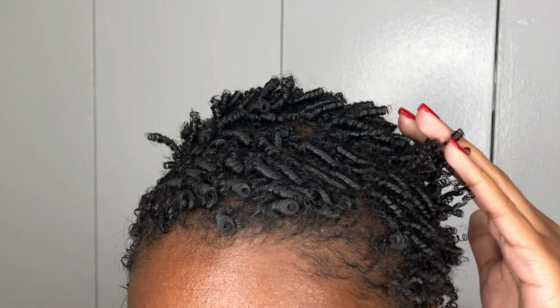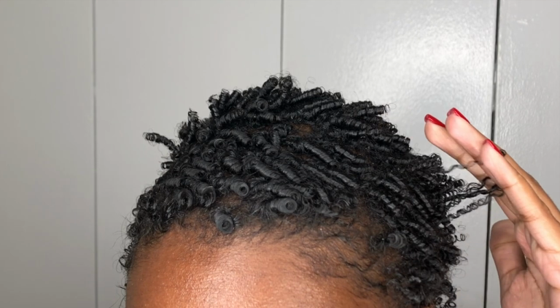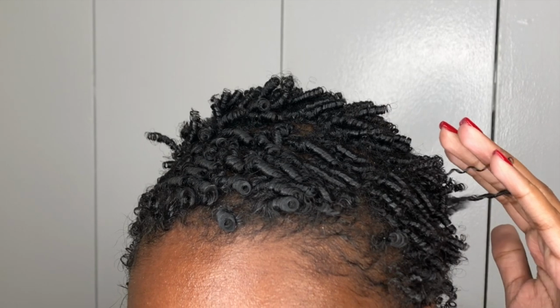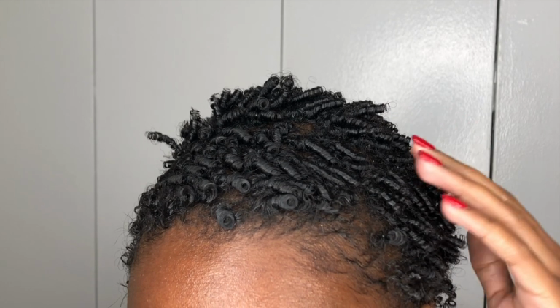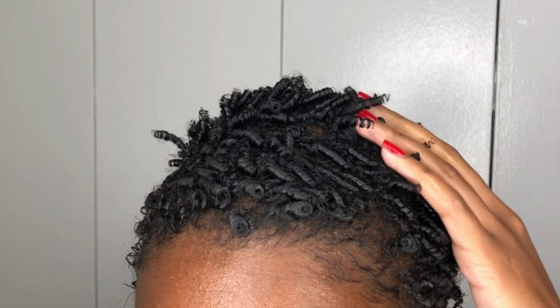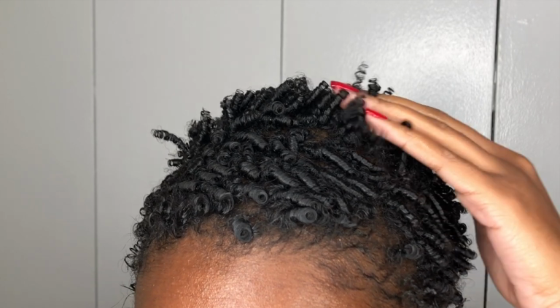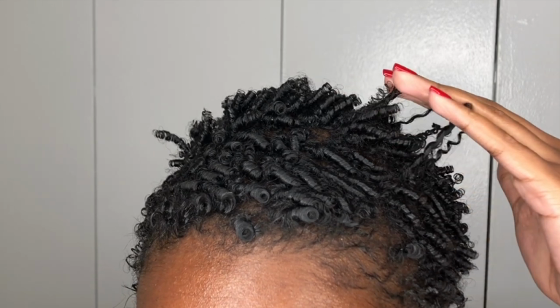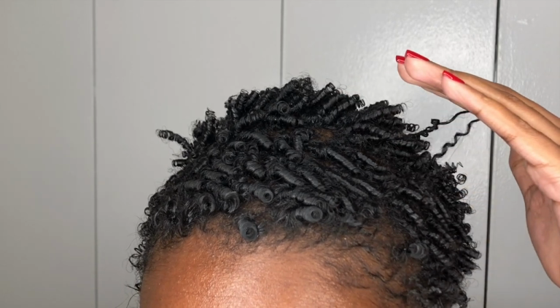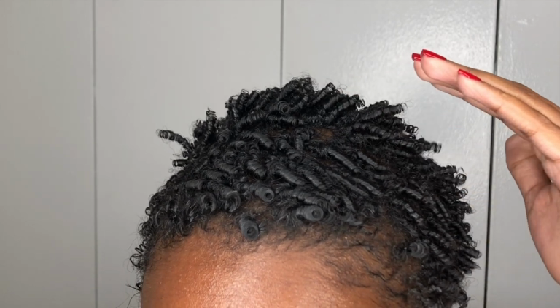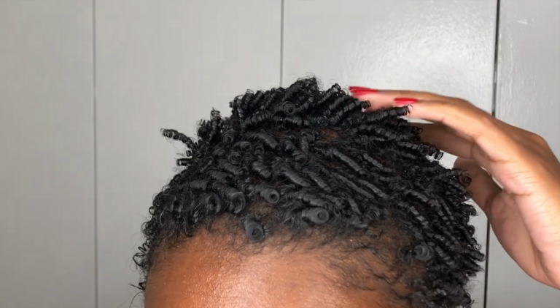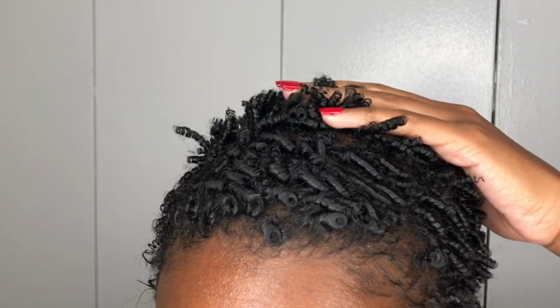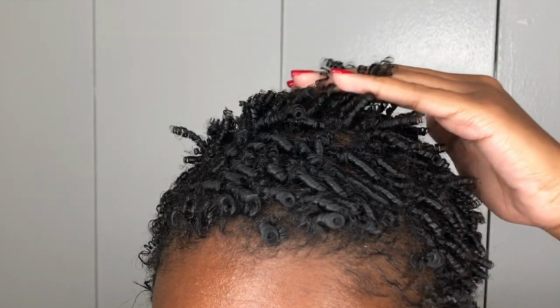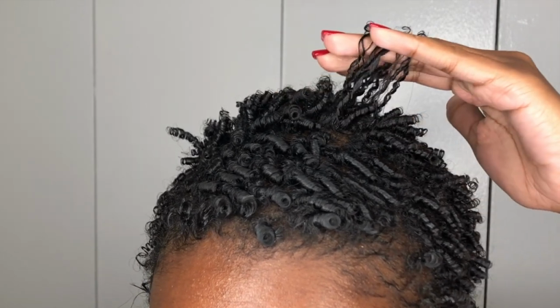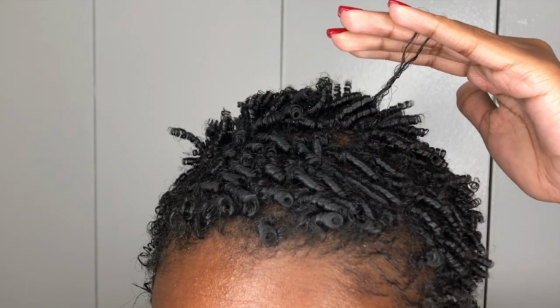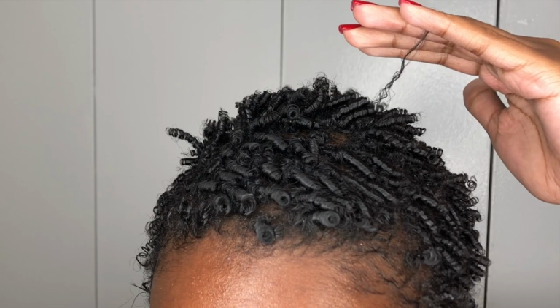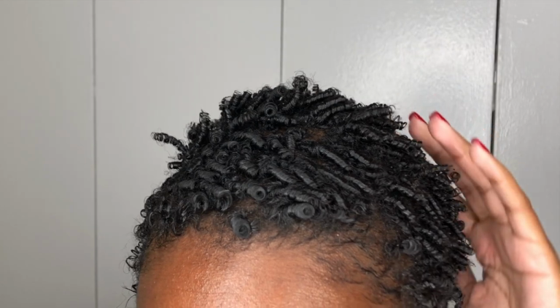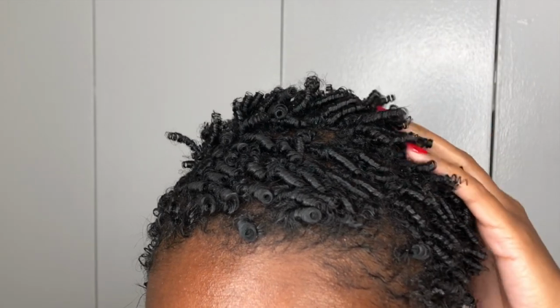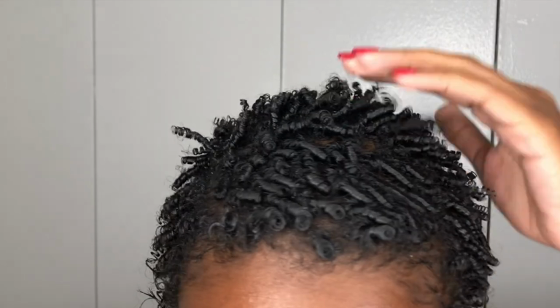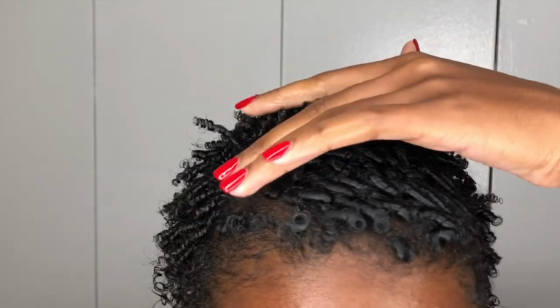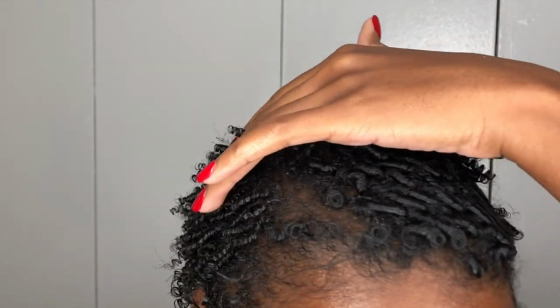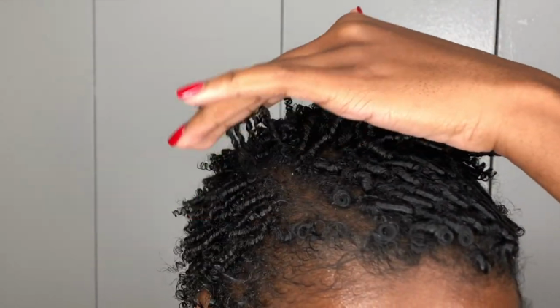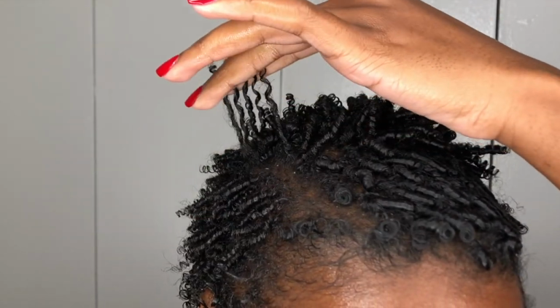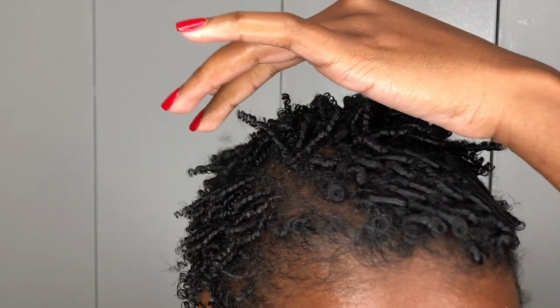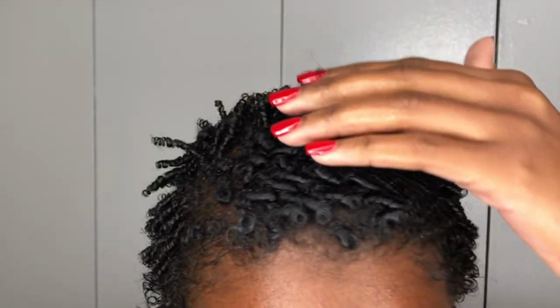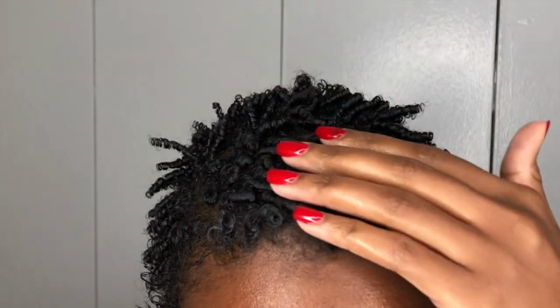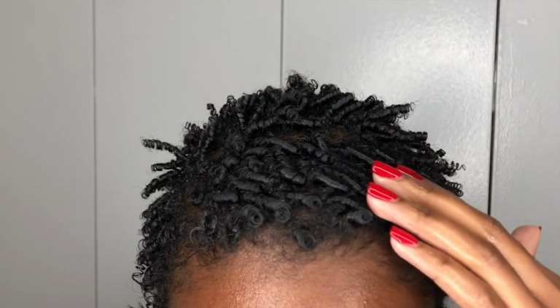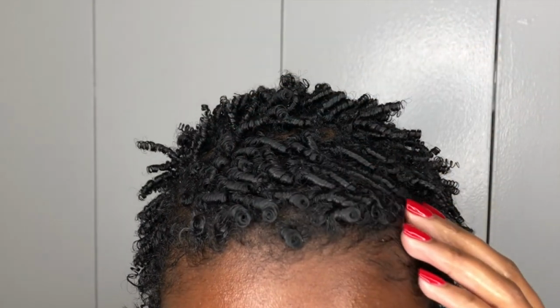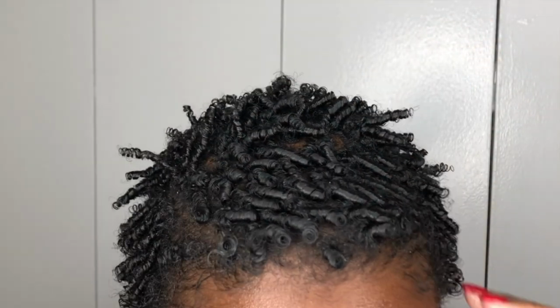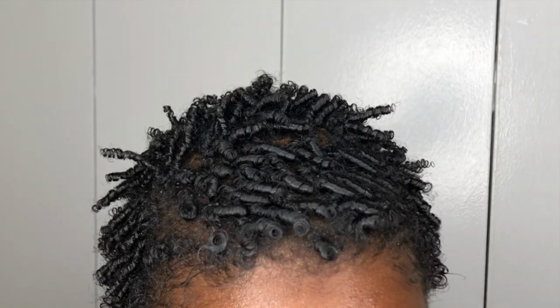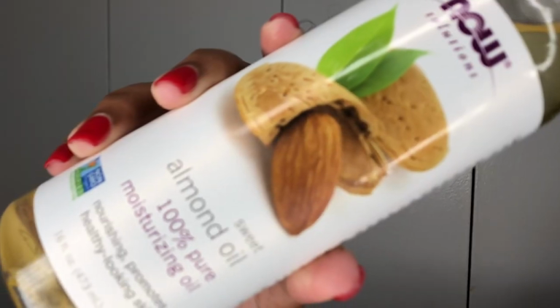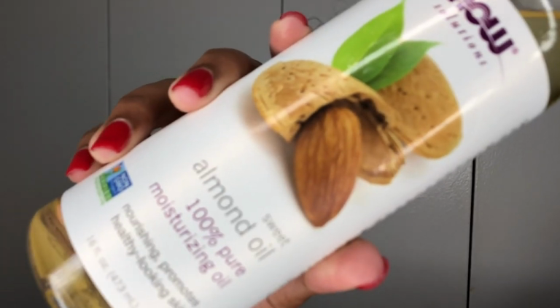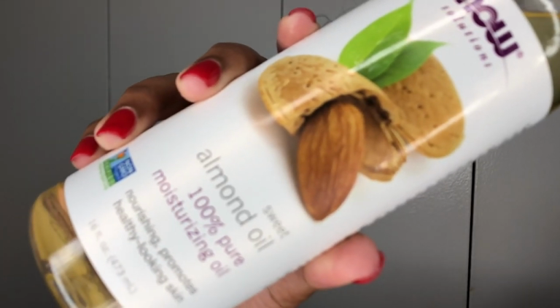This is my hair the next day. I've already started to unravel some of my coils — you can see the ones in the front are still flat because I slept with a scarf on. But we're going to go ahead and unravel these coils.